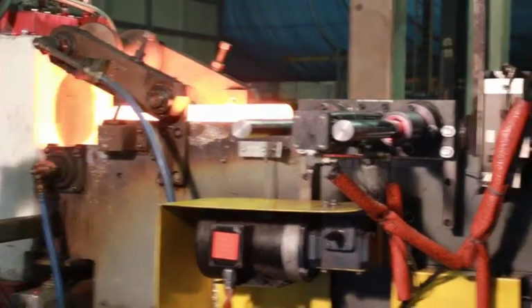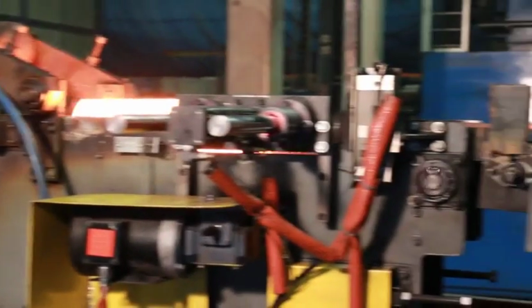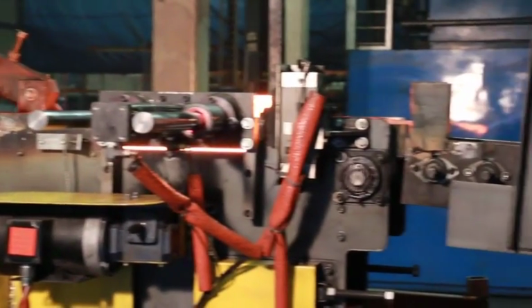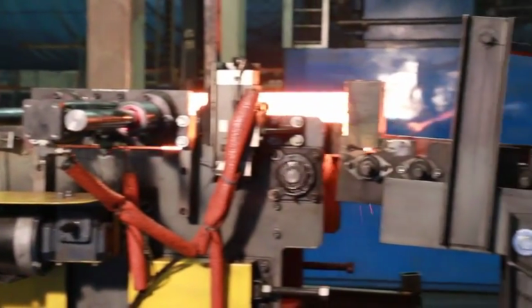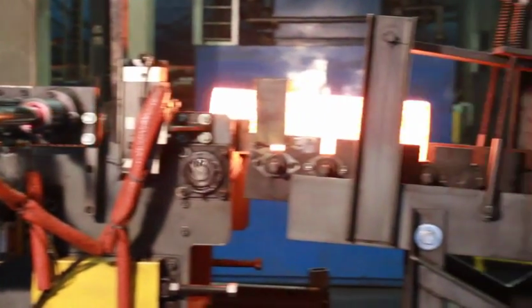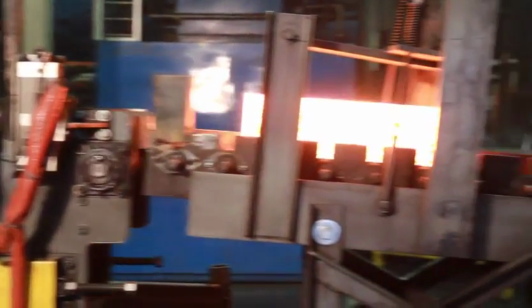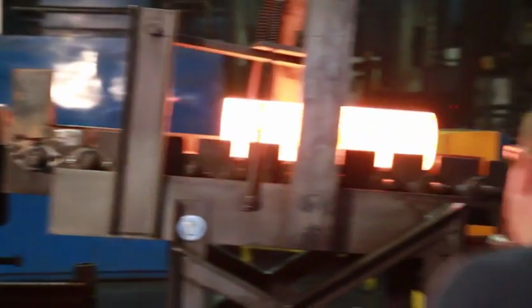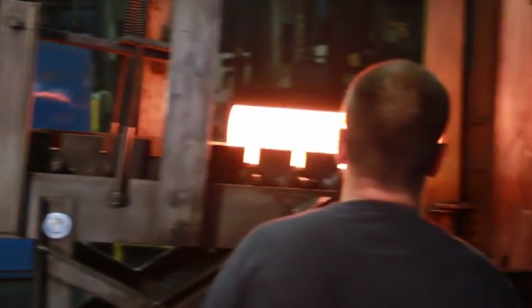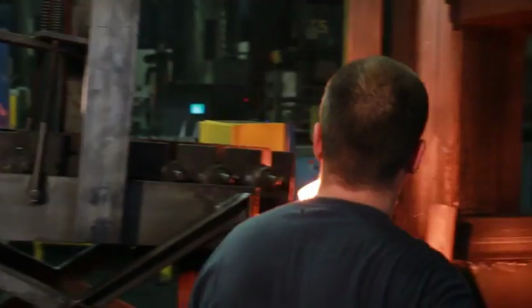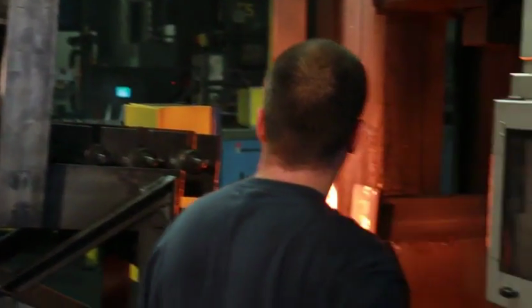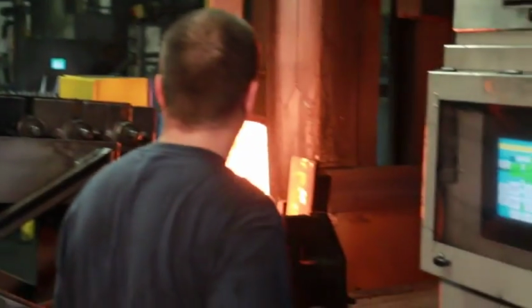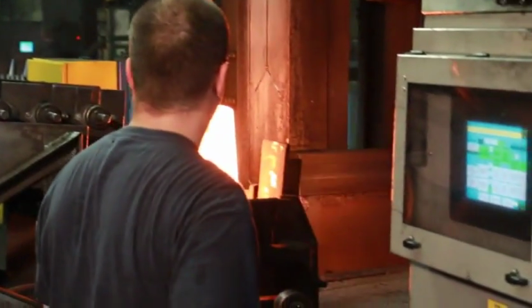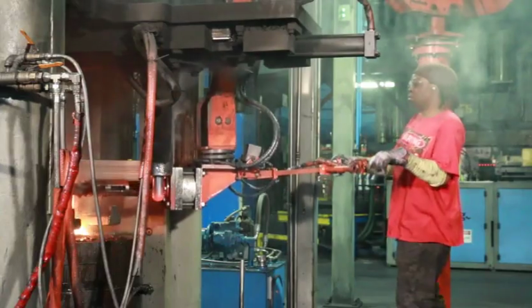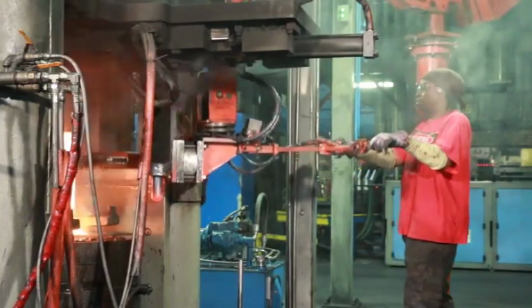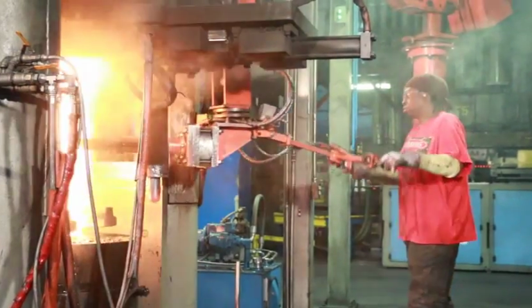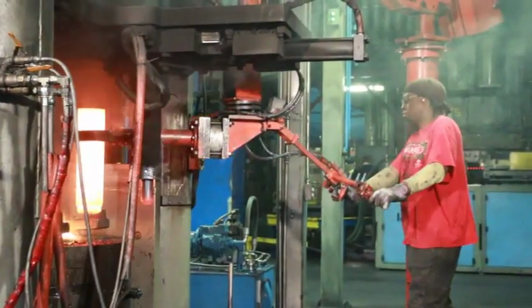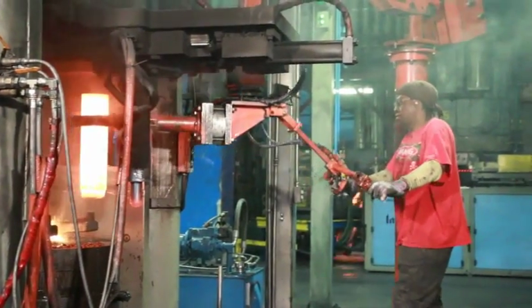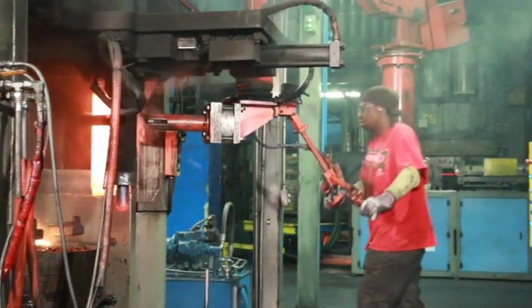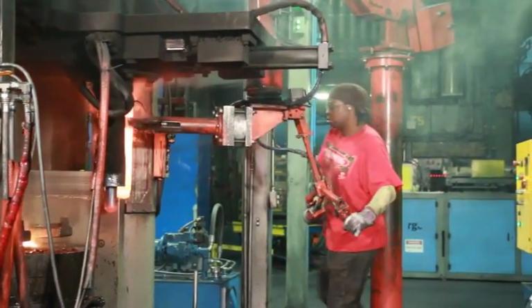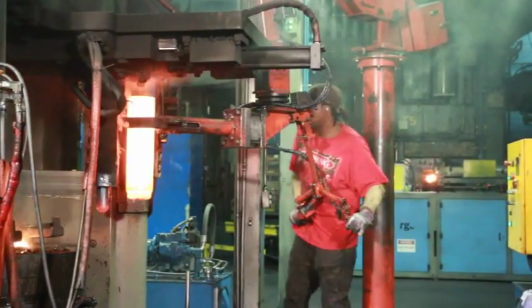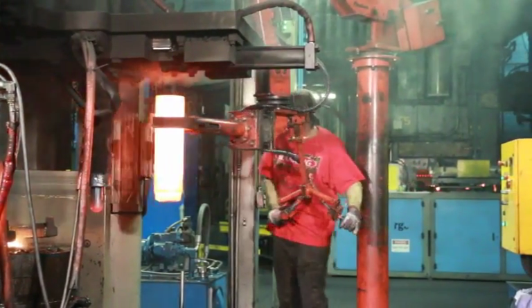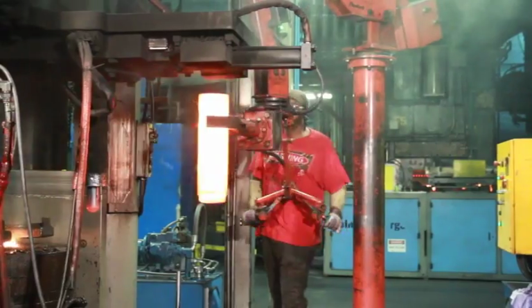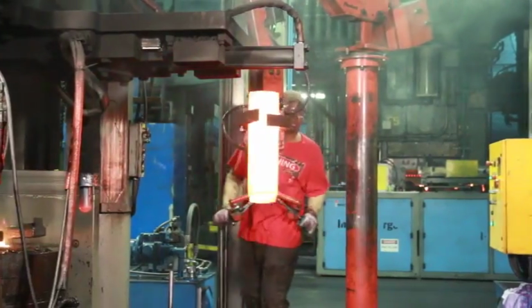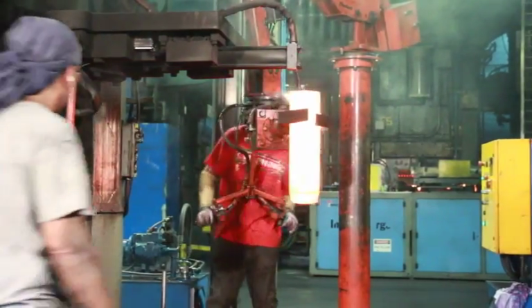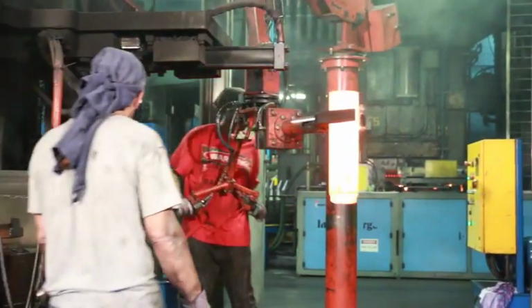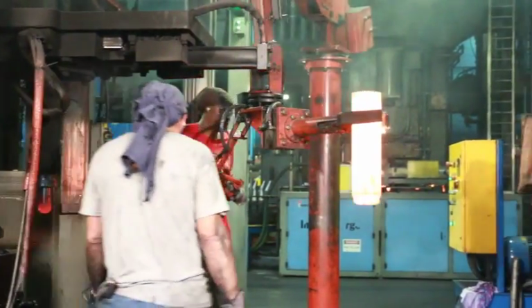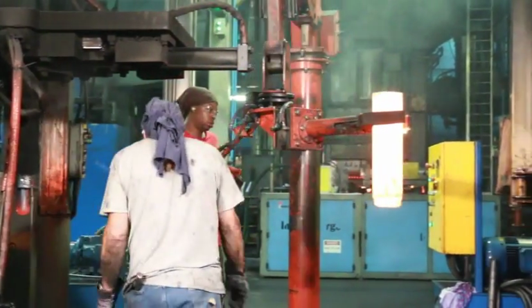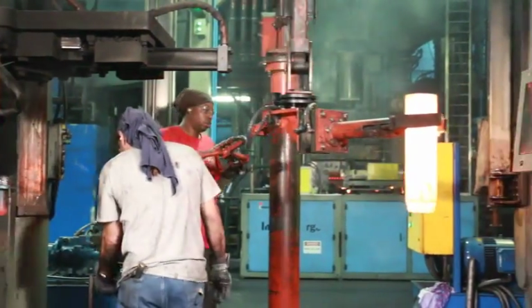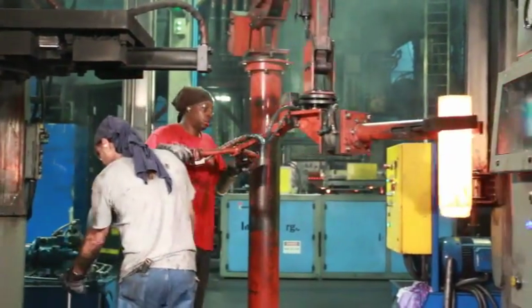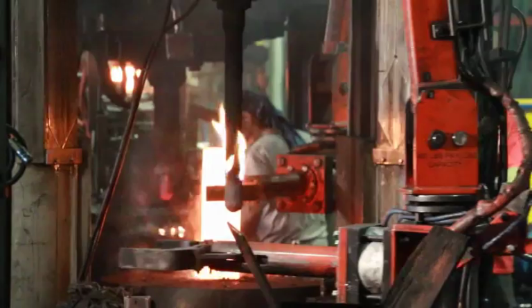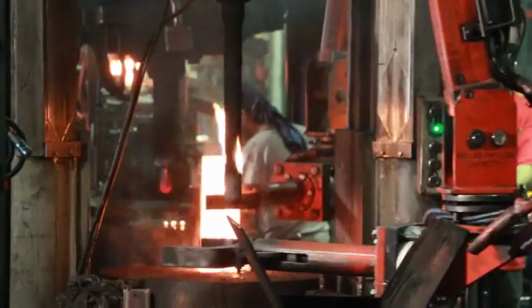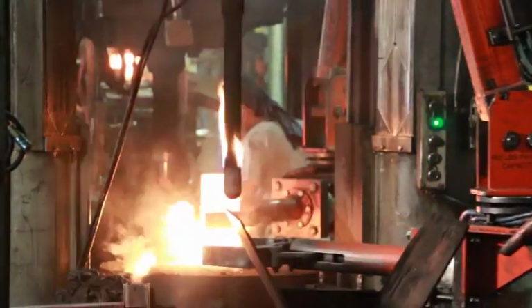Once the billets are up to temperature, they are loaded into the first press. The first stage is a closed-die forging operation with a press that has 36 inches of vertical stroke and can apply 1,000 tons of force.